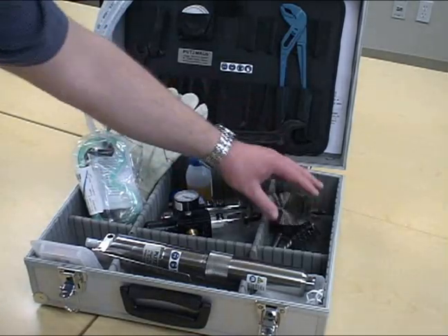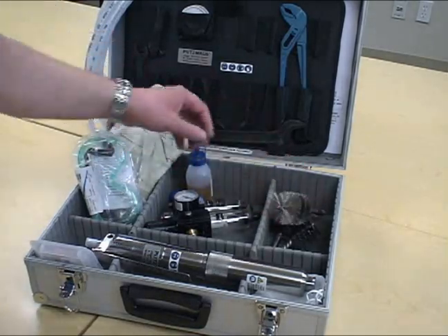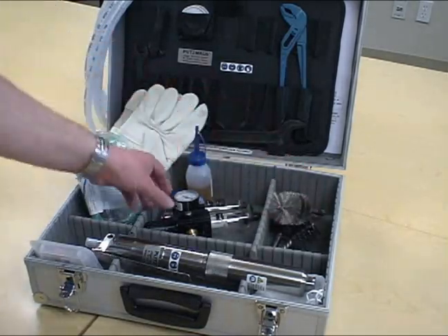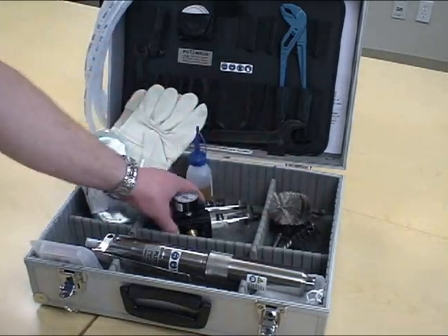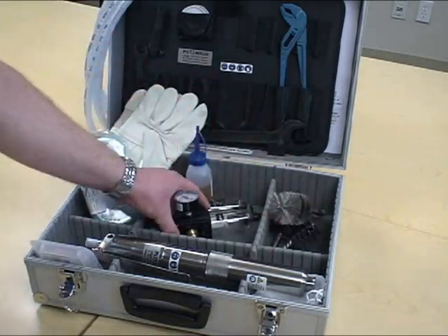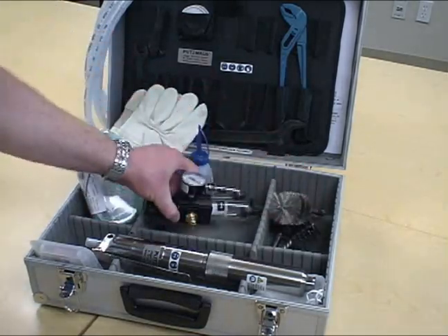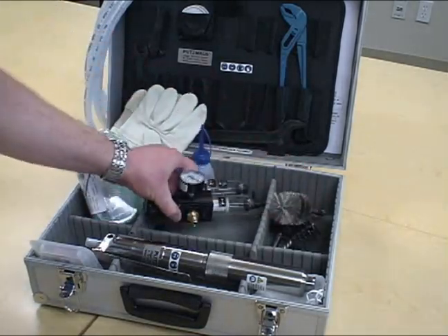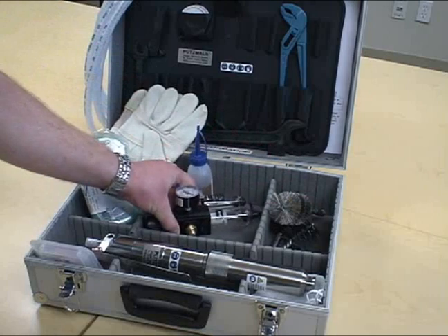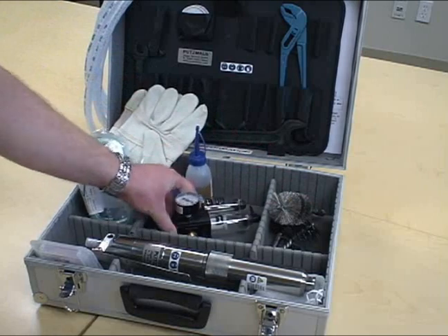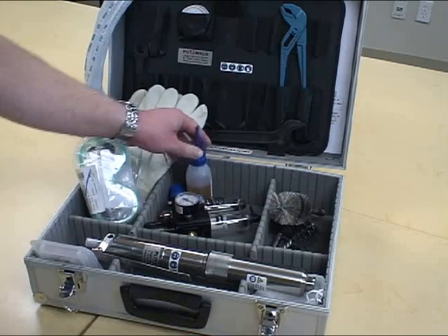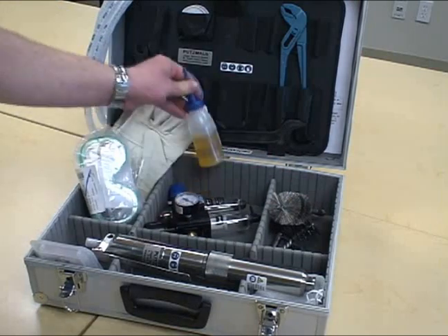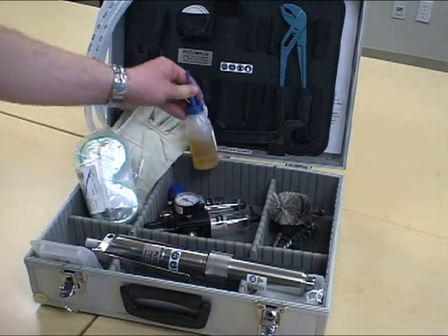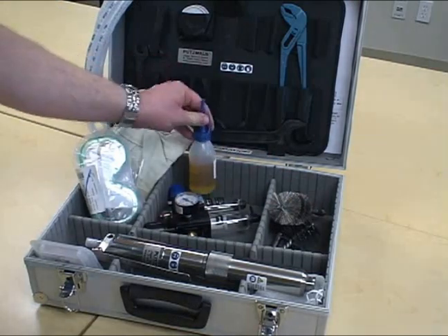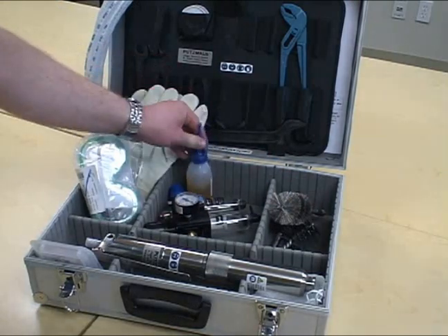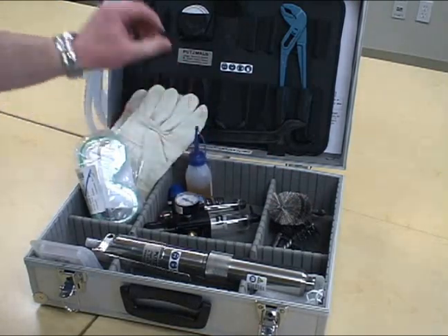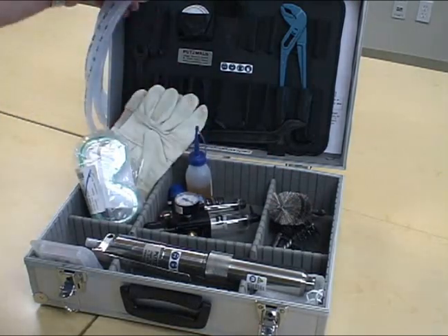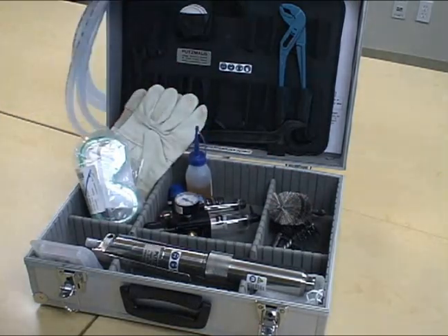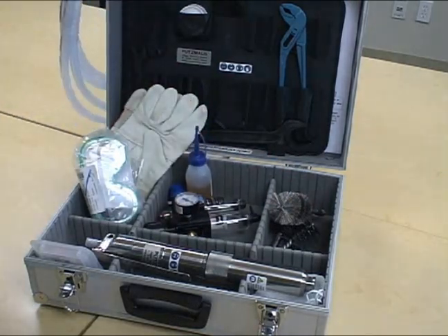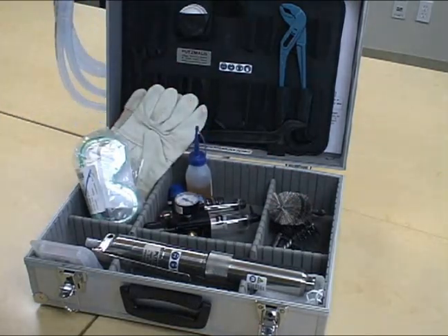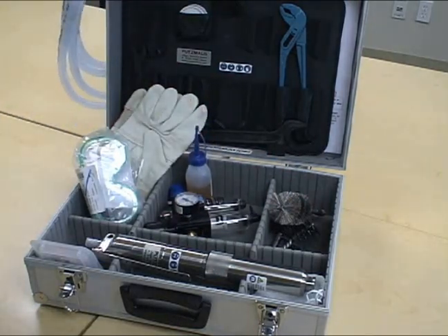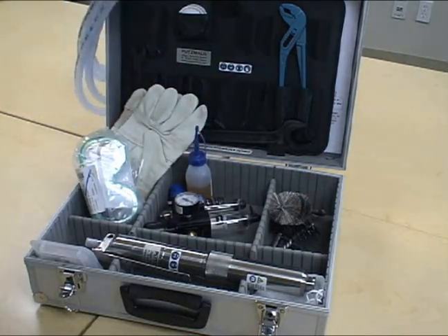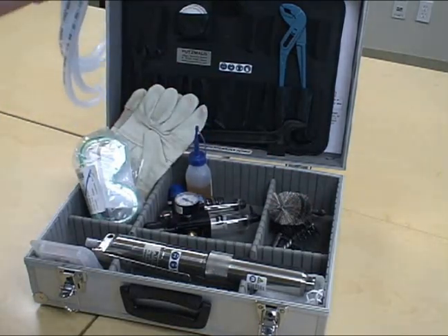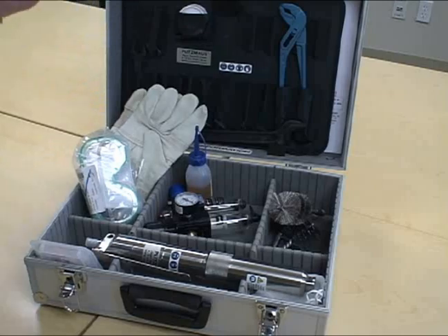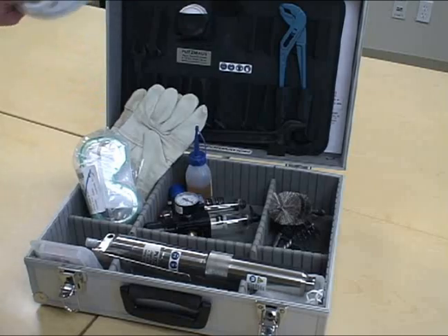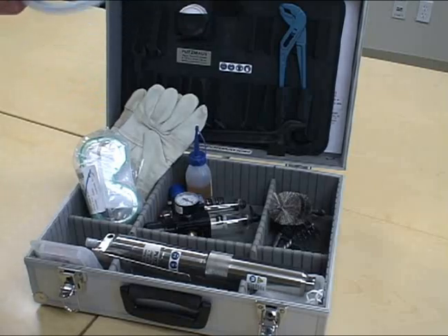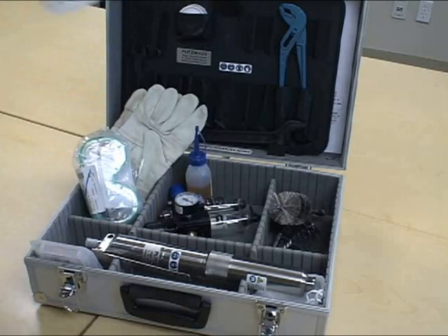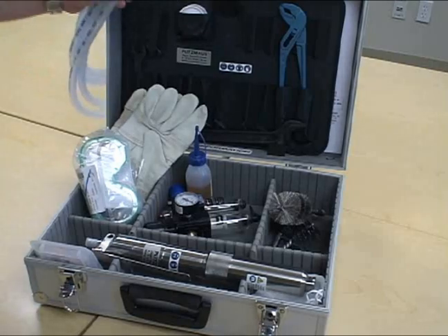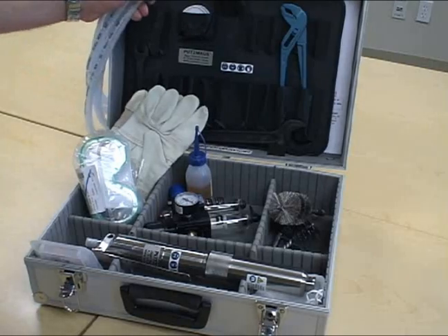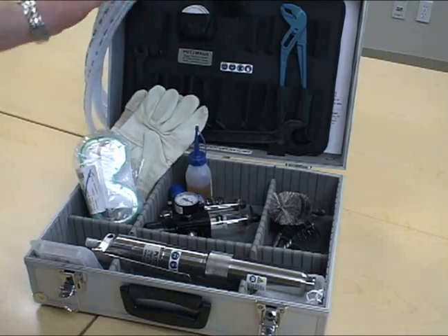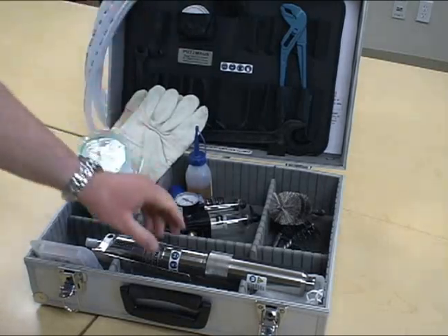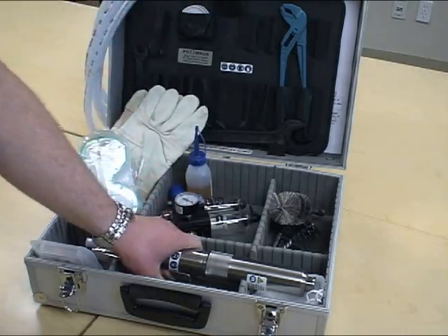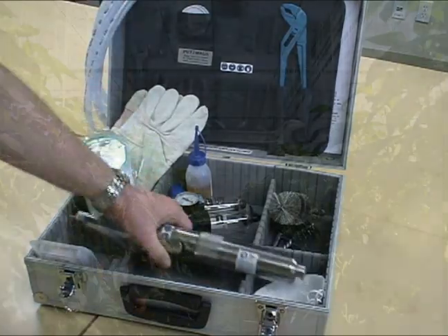Each Putsmouse kit includes a metal storage case, three stainless steel brushes, a maintenance unit, oil for compressed air, one regular compressed air hose, one high-temperature compressed air hose, a tool kit, and safety equipment.